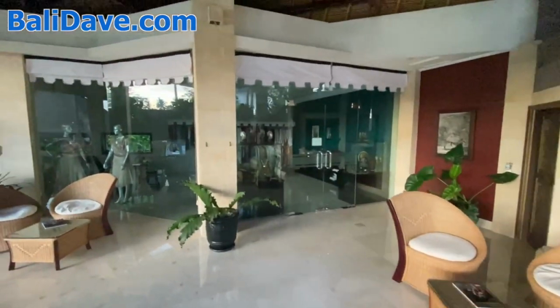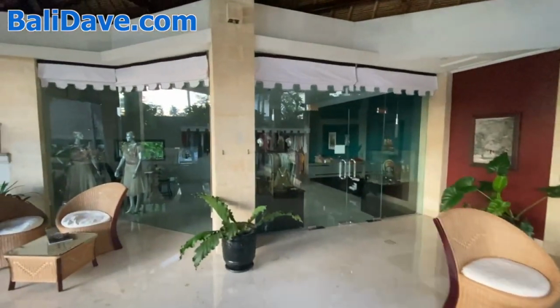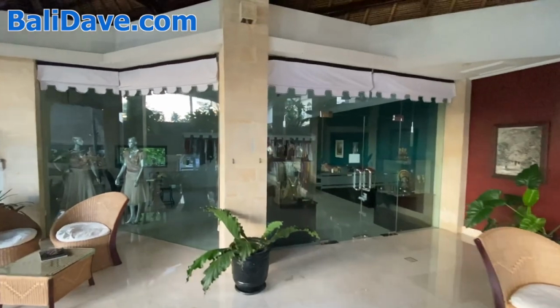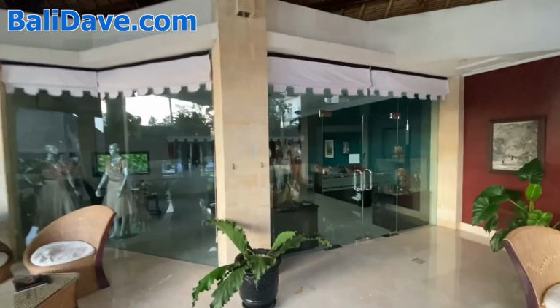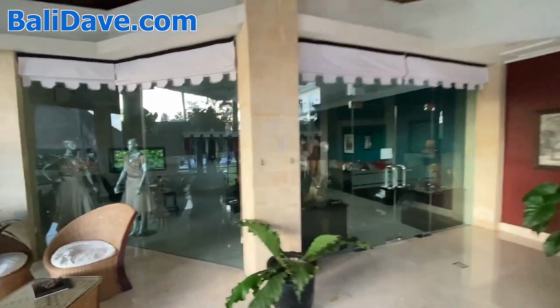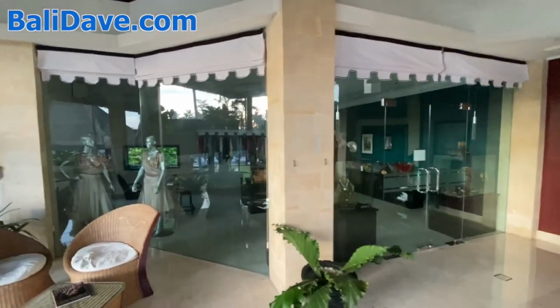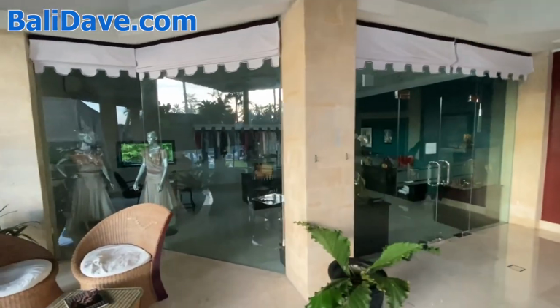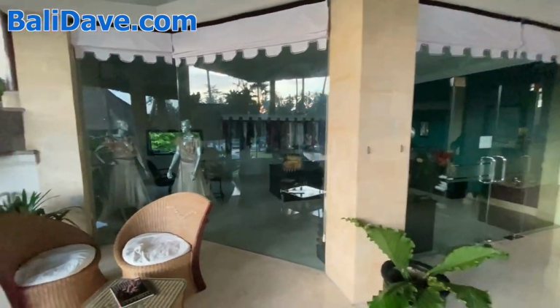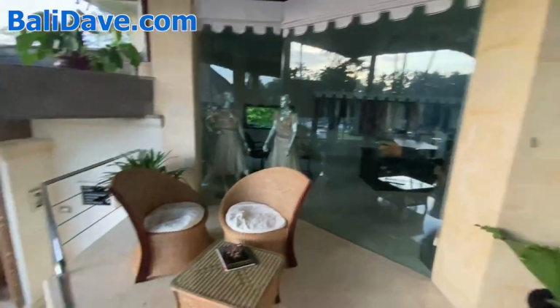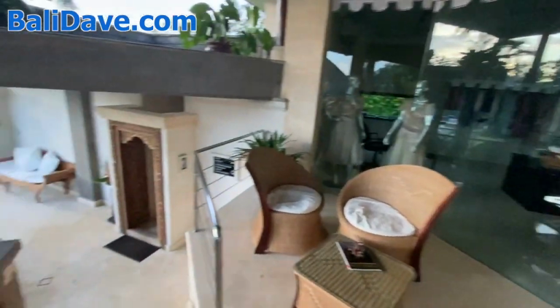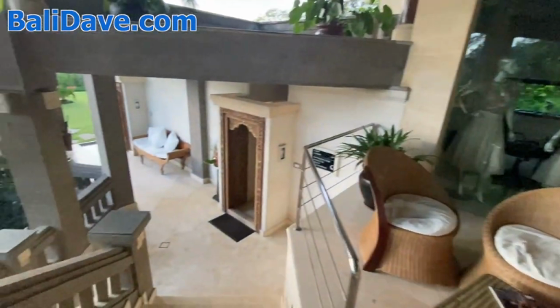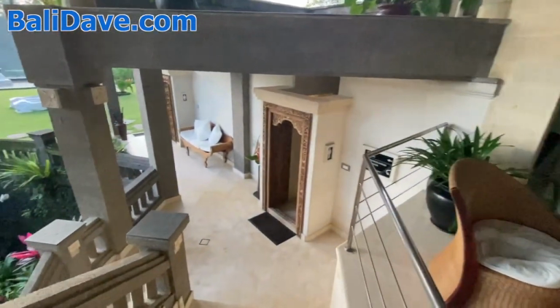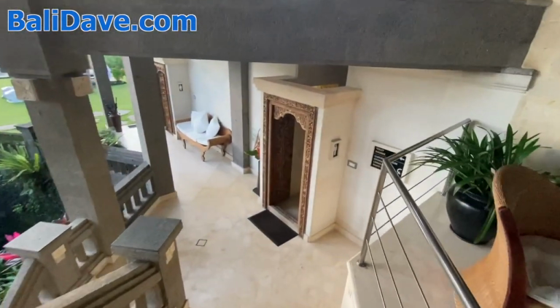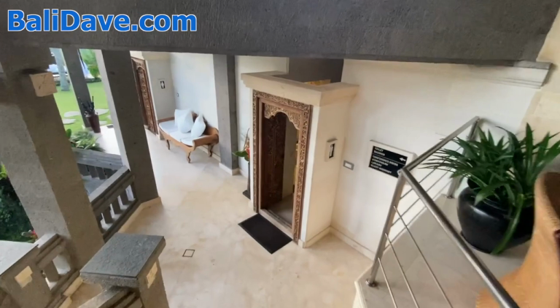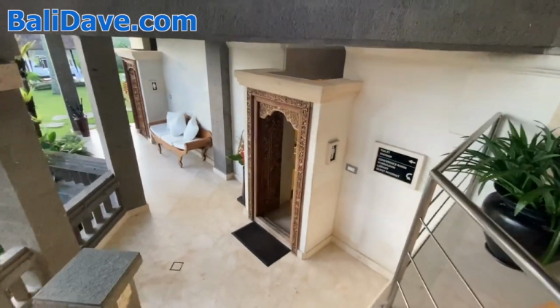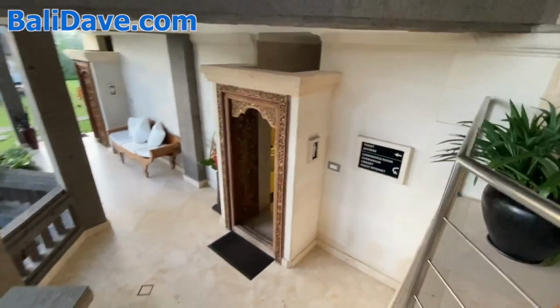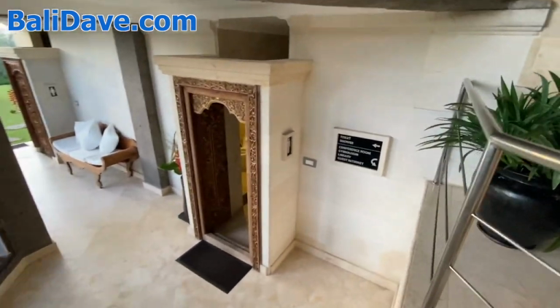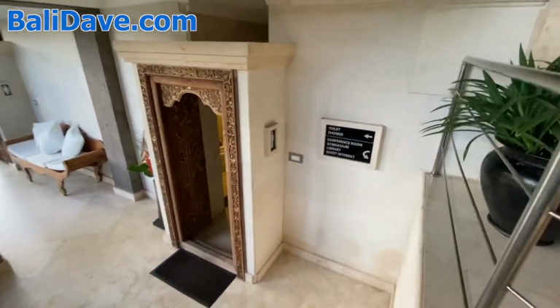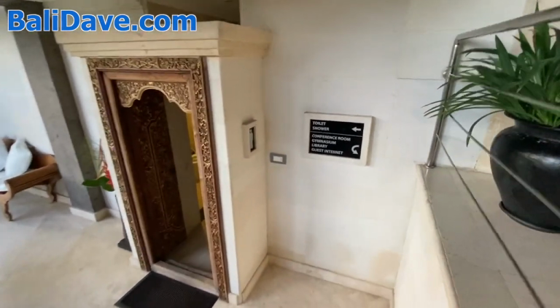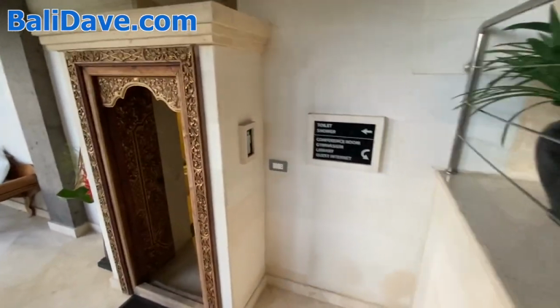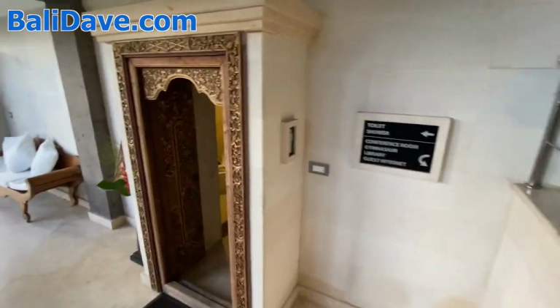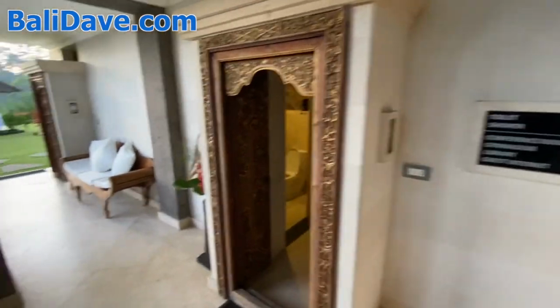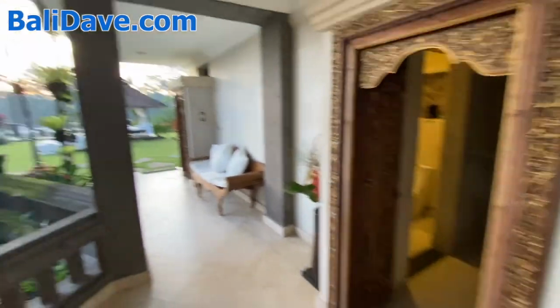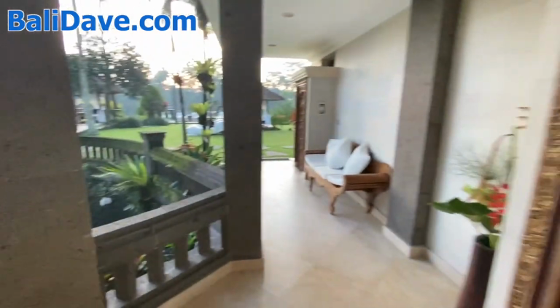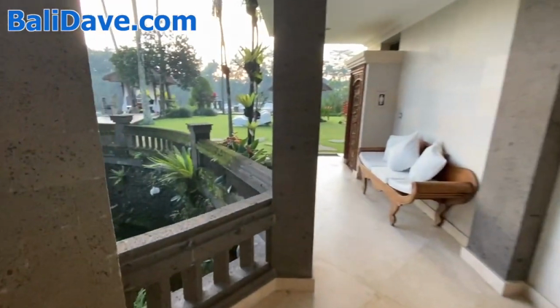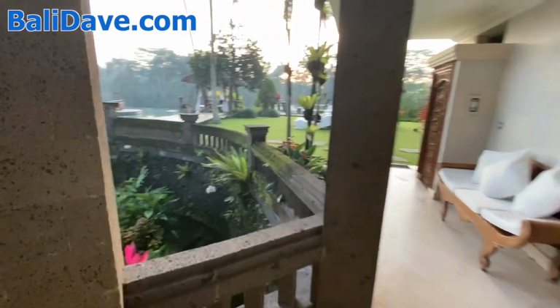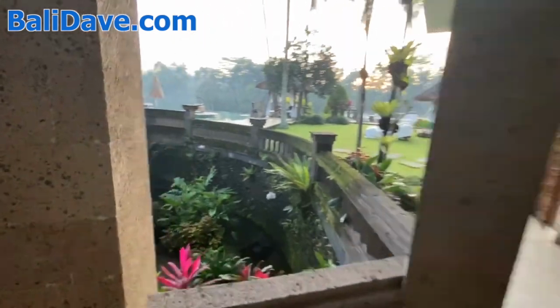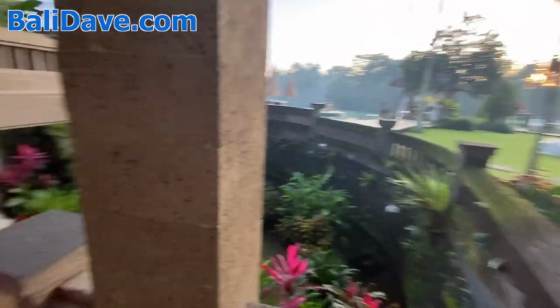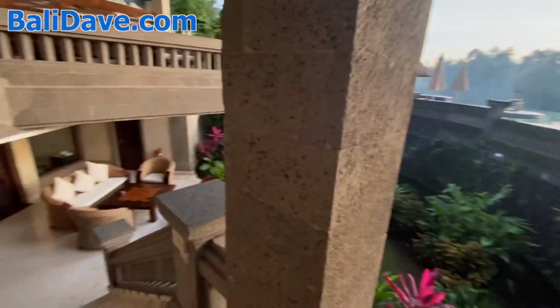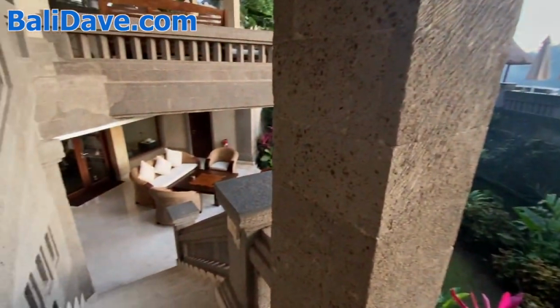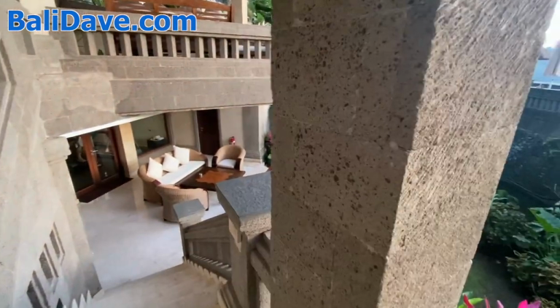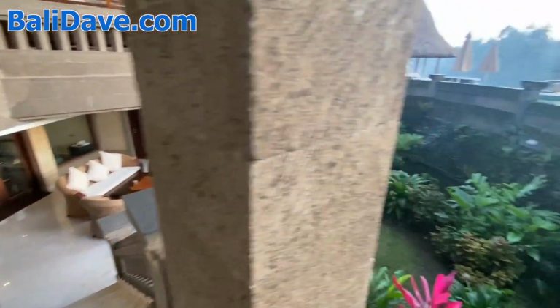This is a boutique that, of course, is not open yet because it's very early in the morning. The gym and the library. Down under there is the gym.